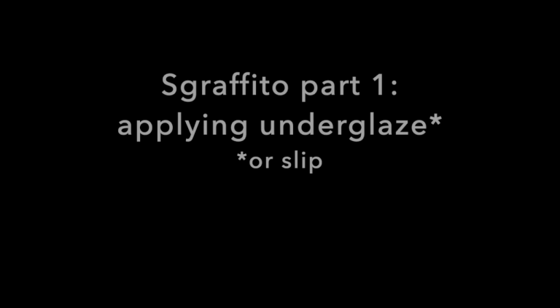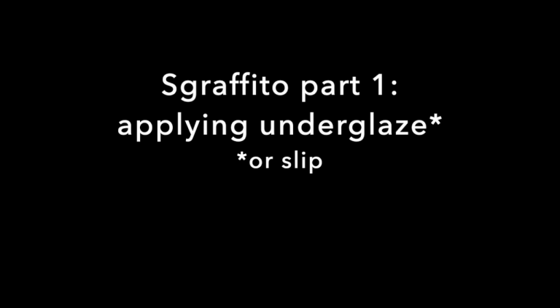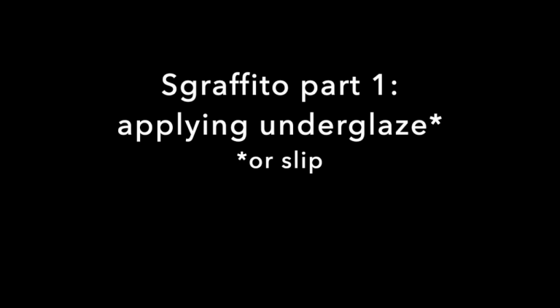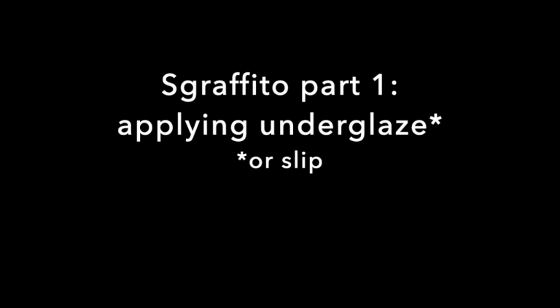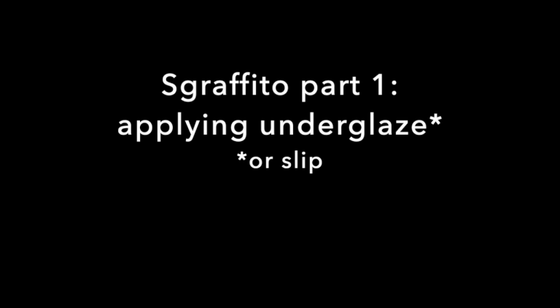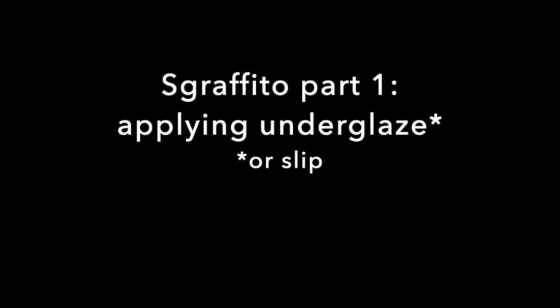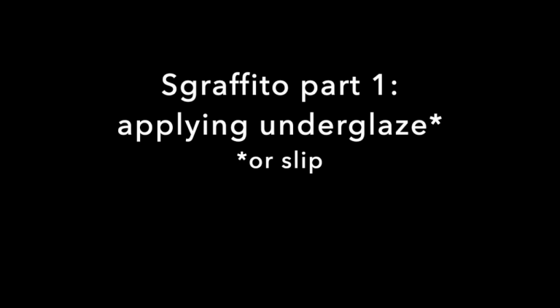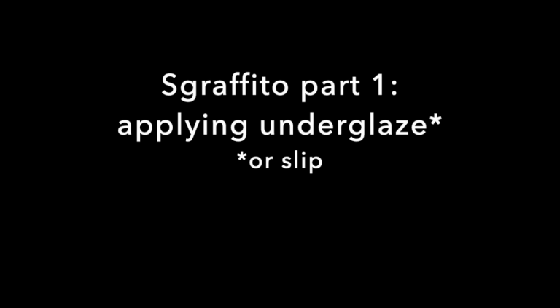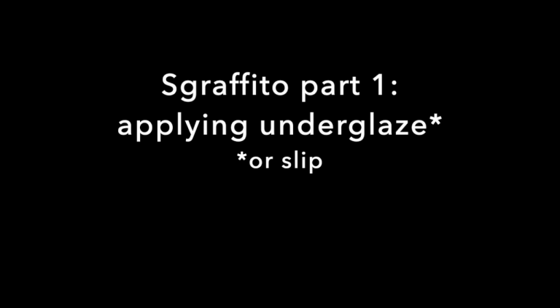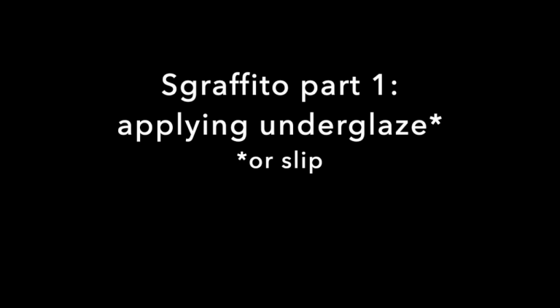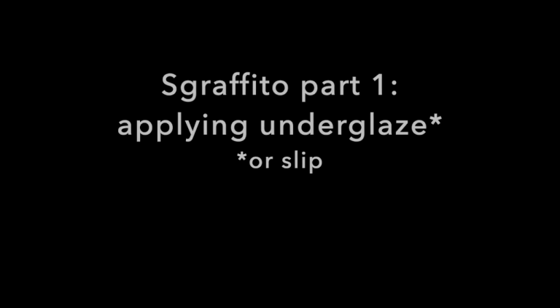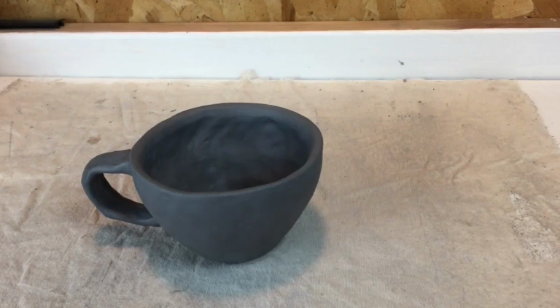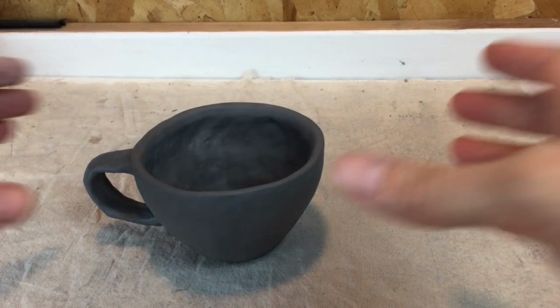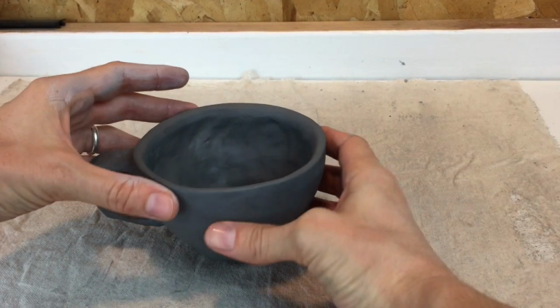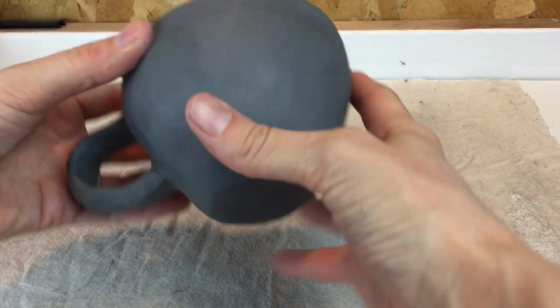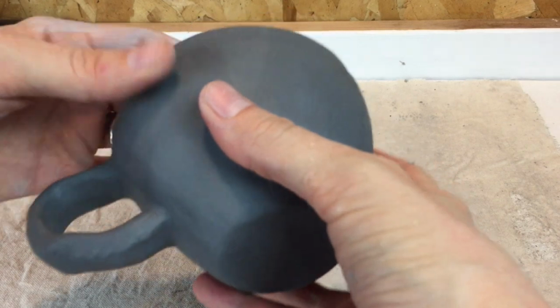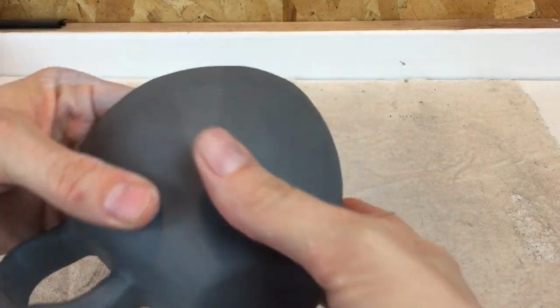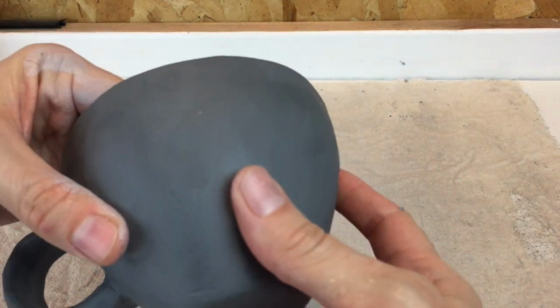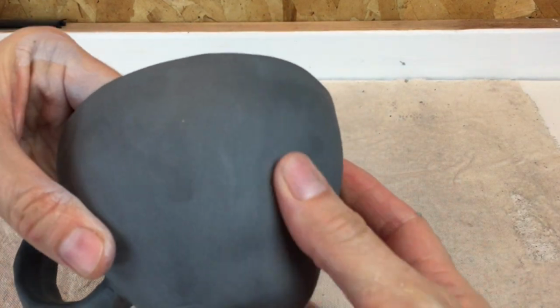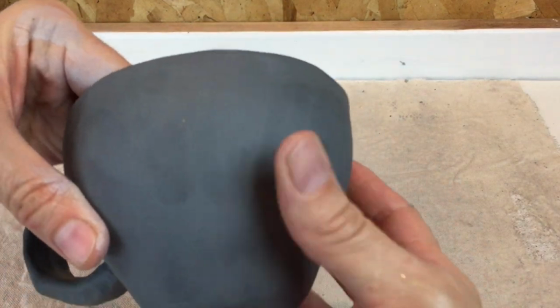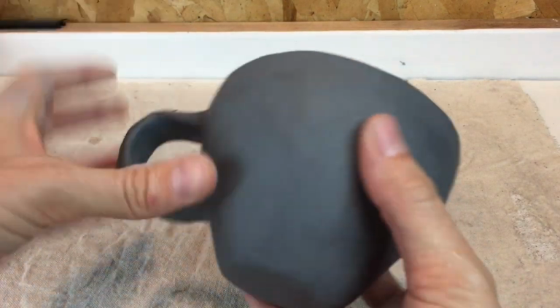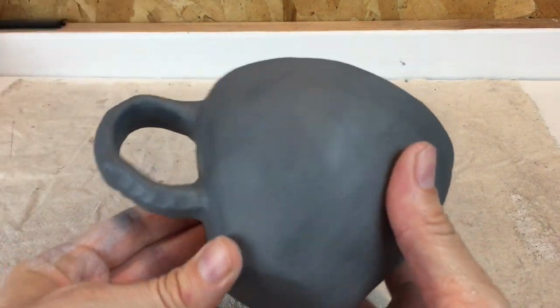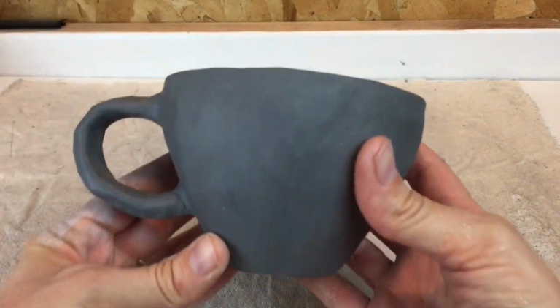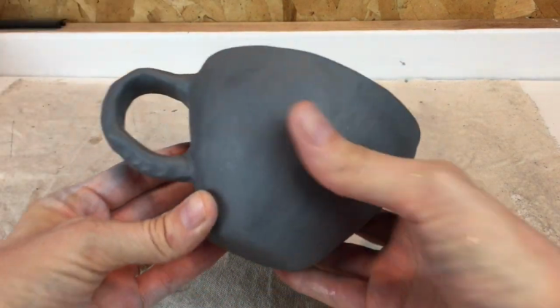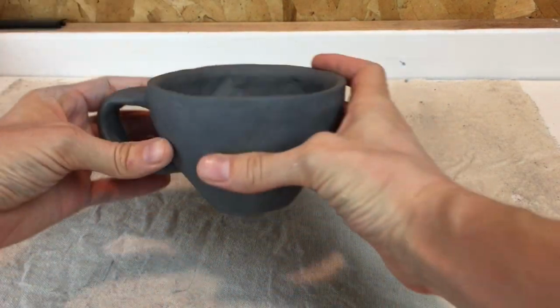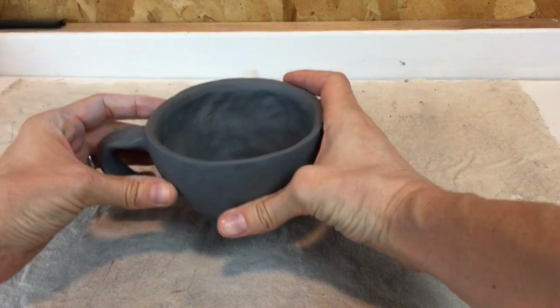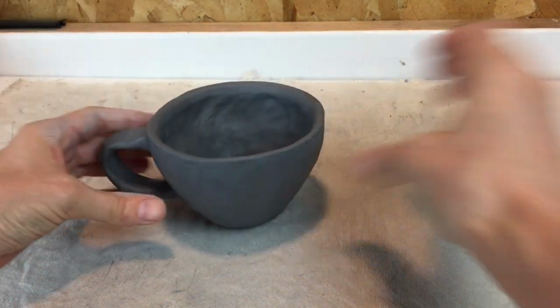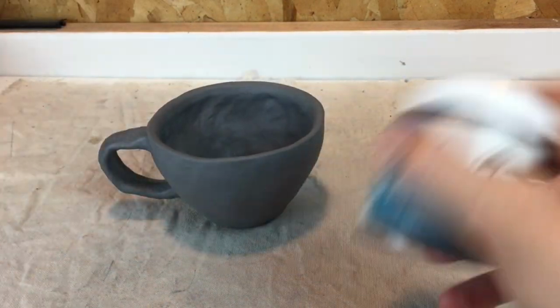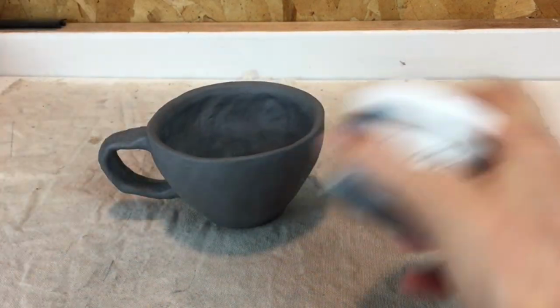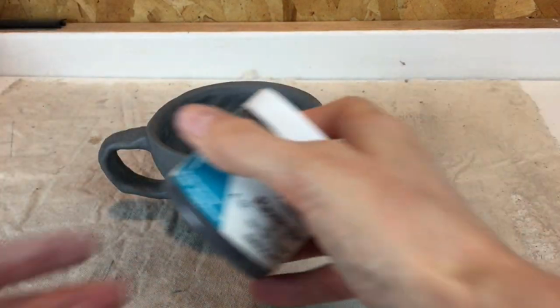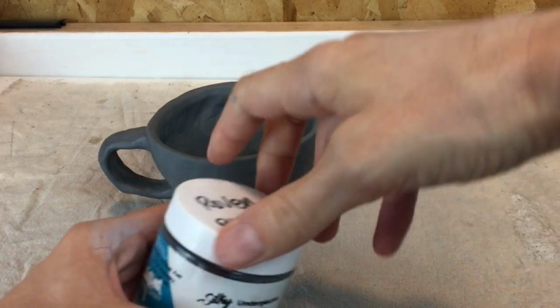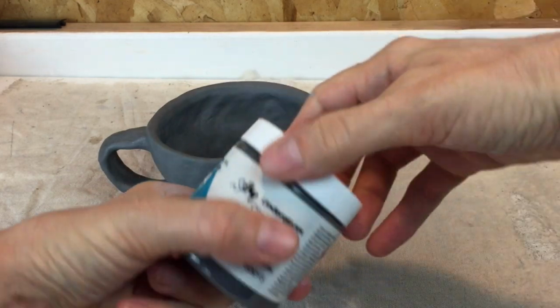So if you're going to do sgraffito, the first part is to apply your underglaze. You could also use slip here. I want to make sure my piece is totally dry — it's not bone dry, but it is leather hard. There's no more sticky kind of feeling of clay.